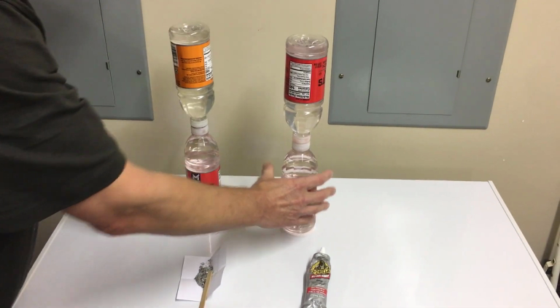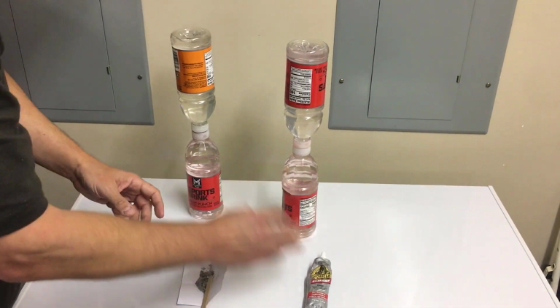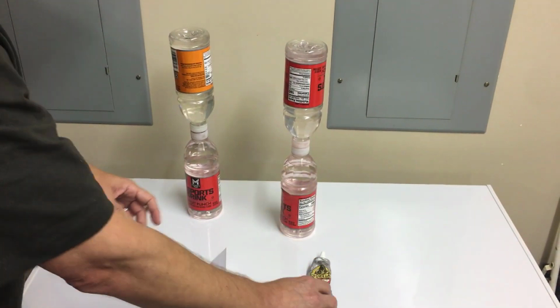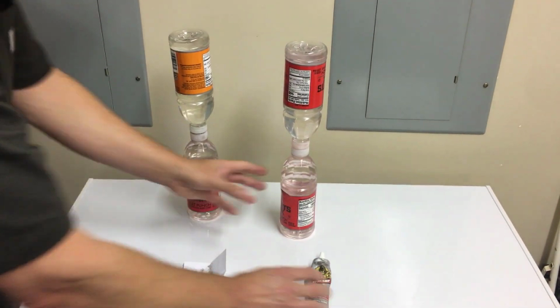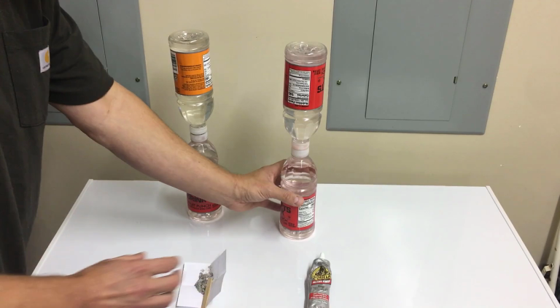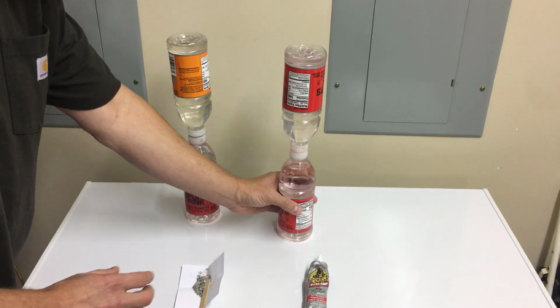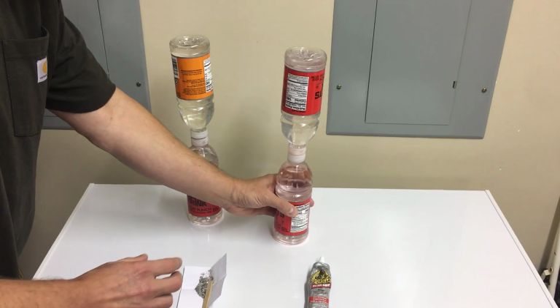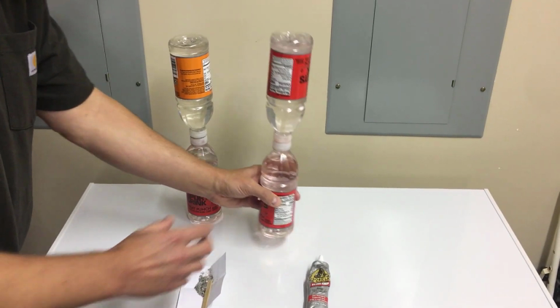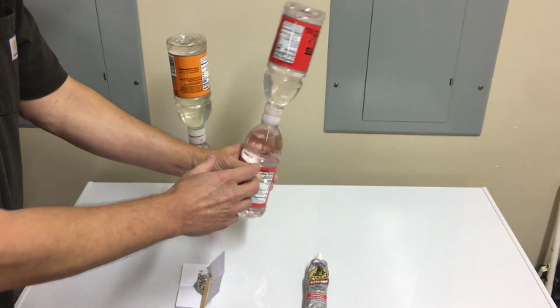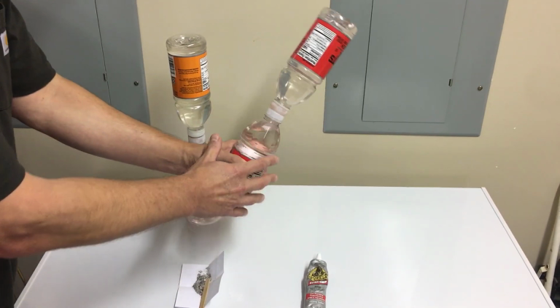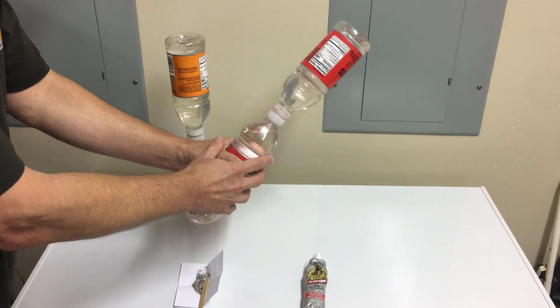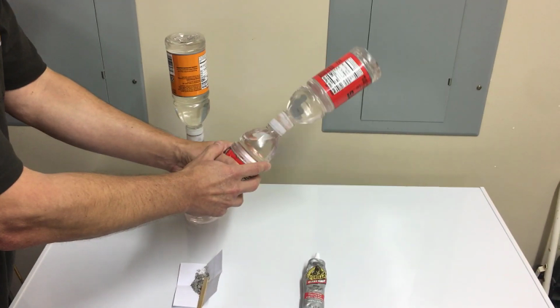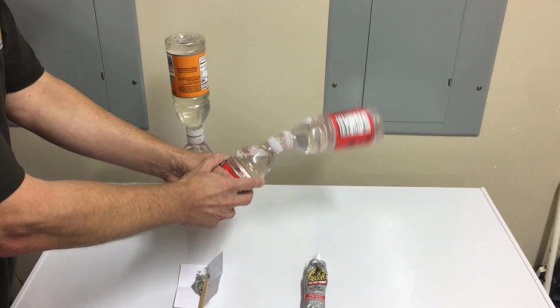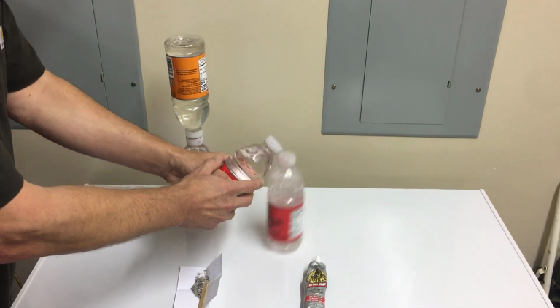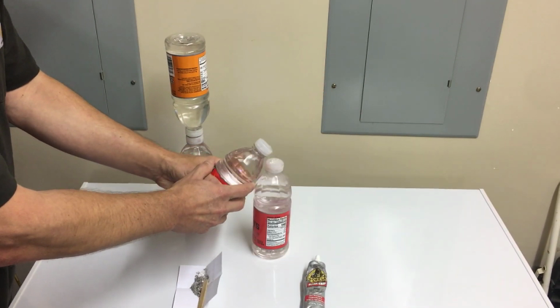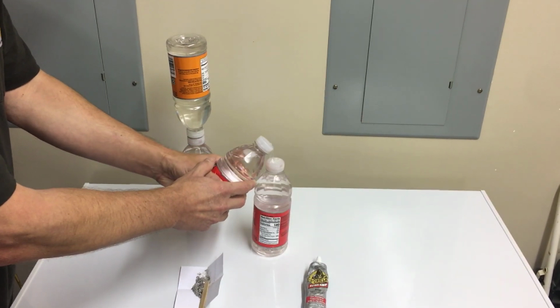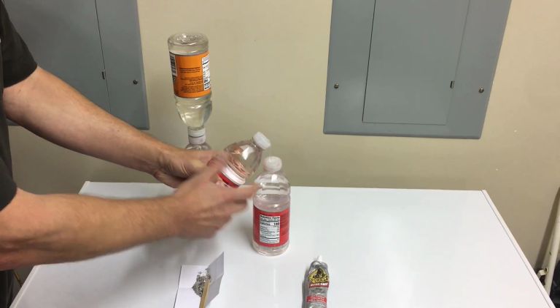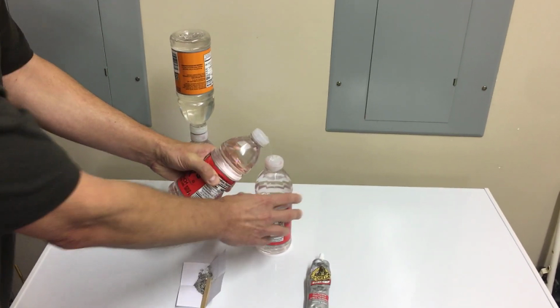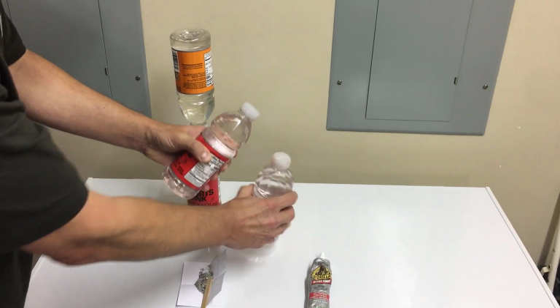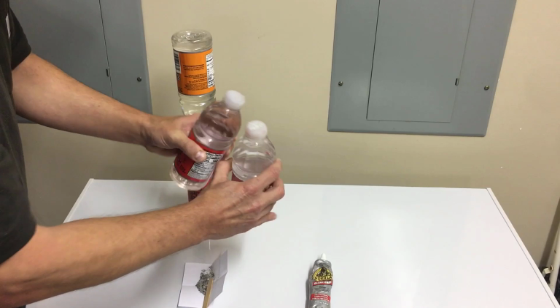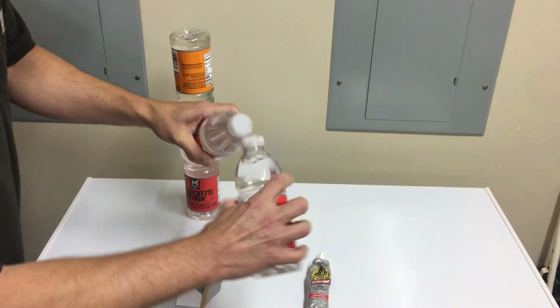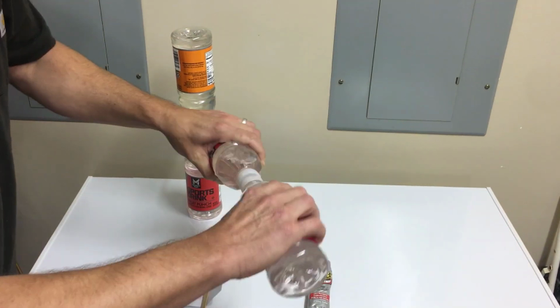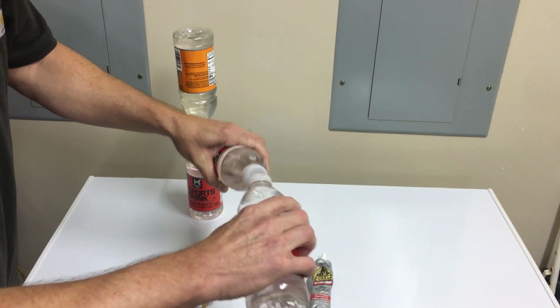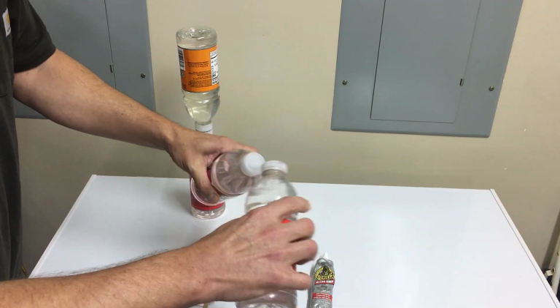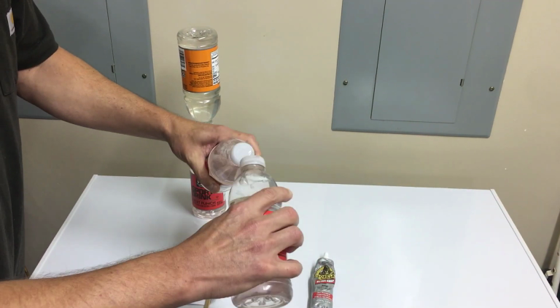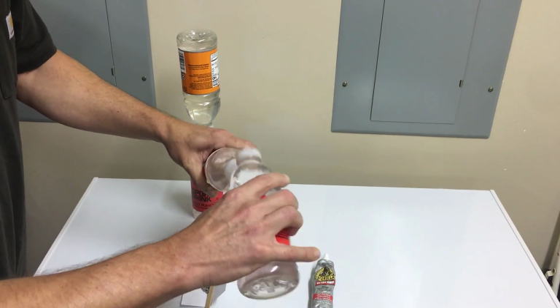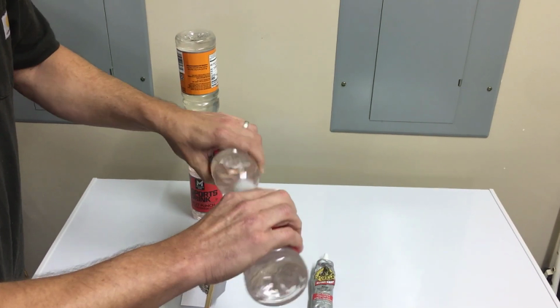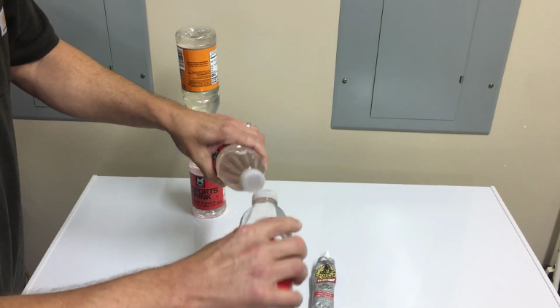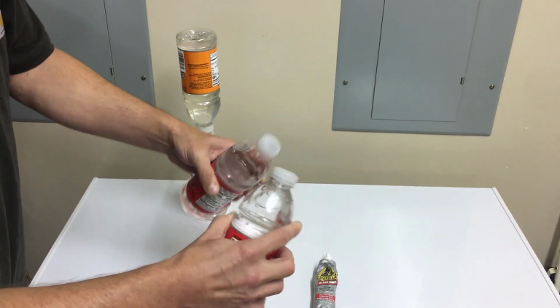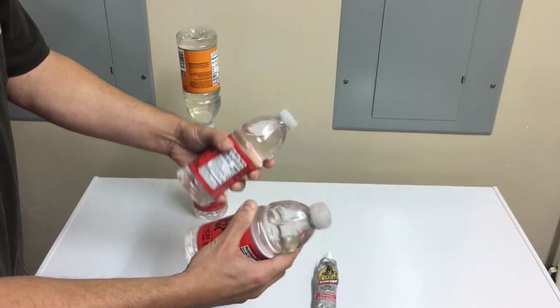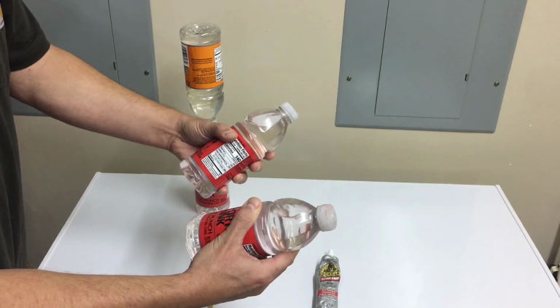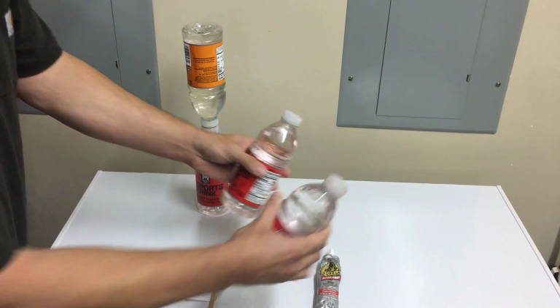This is just the Gorilla Glue — let's see if it can even hold that. There we go. Look at that. It's dry, a little bit yucky, but it's not going to hold it.